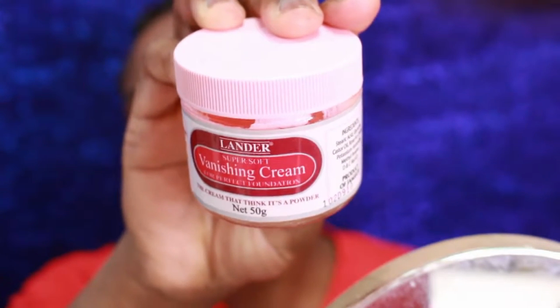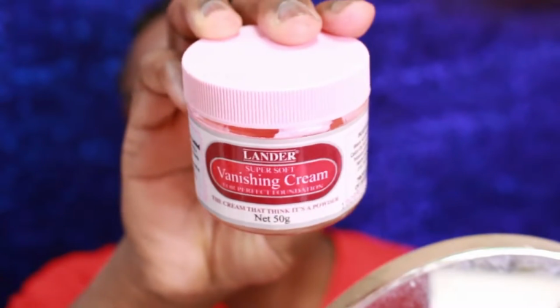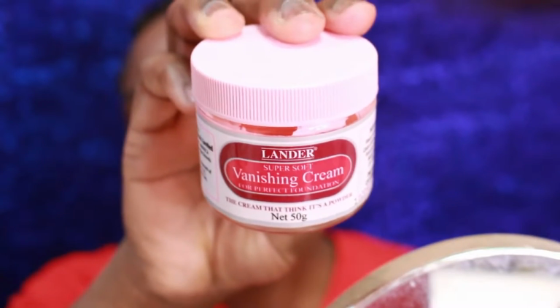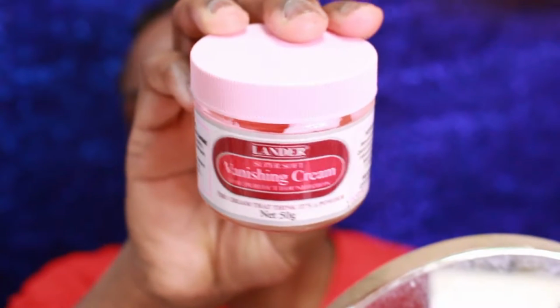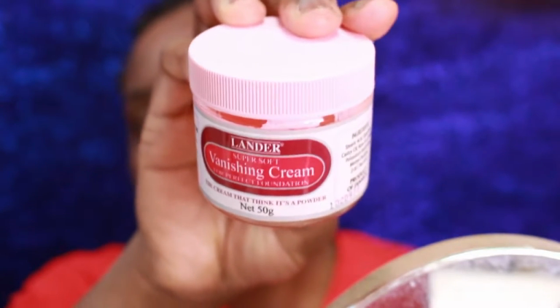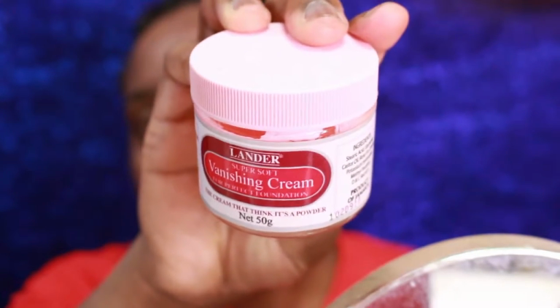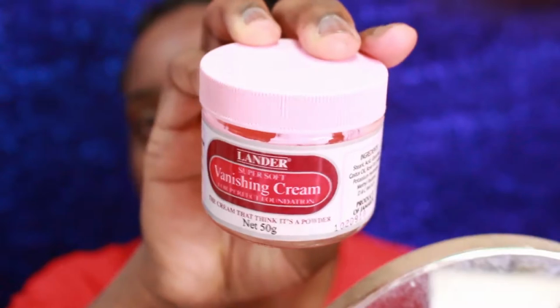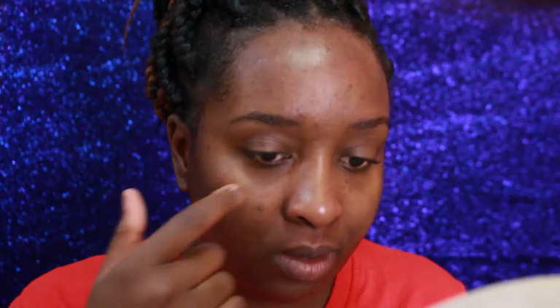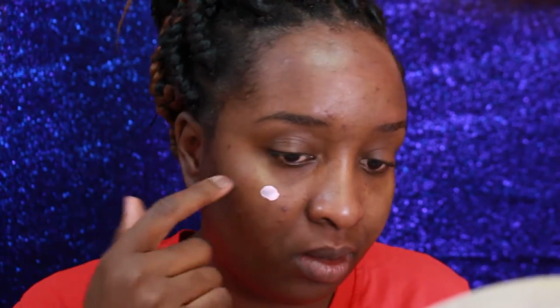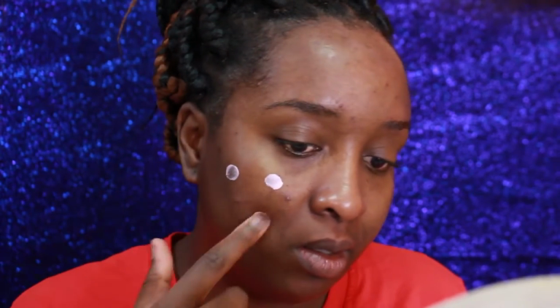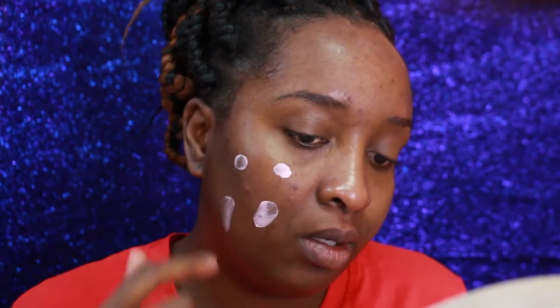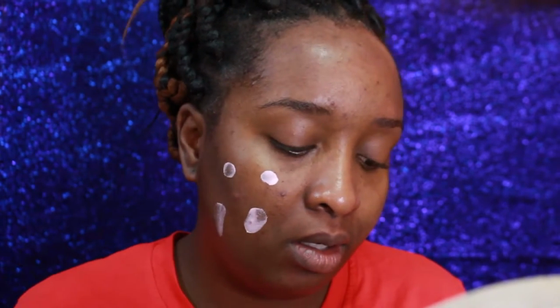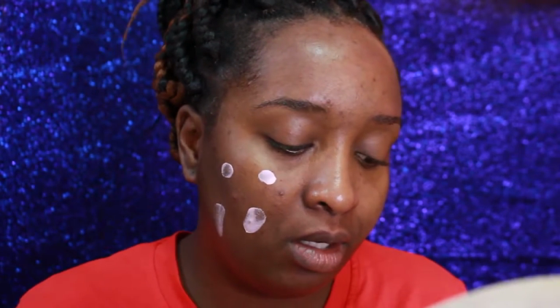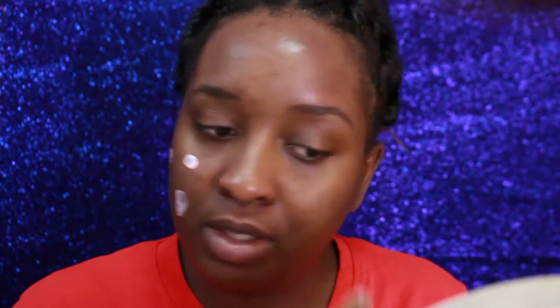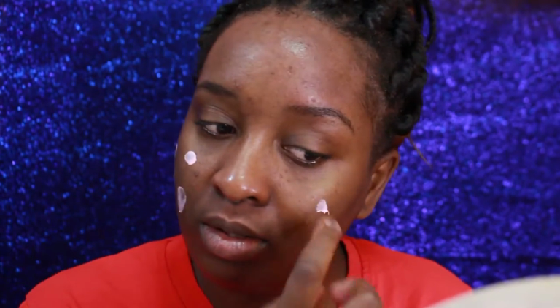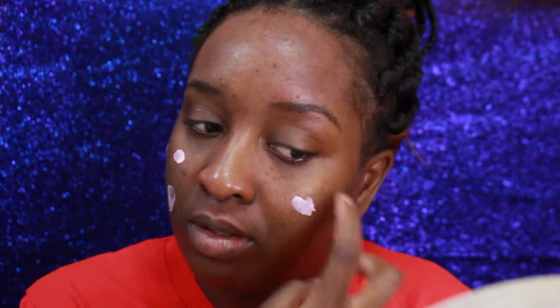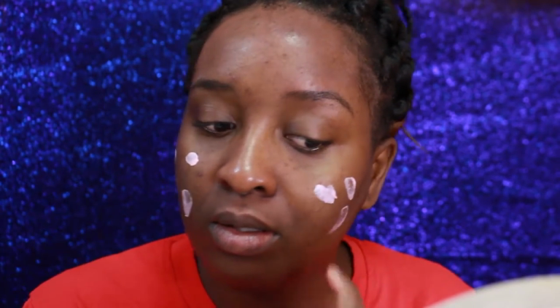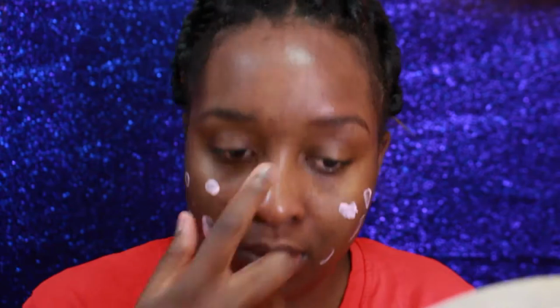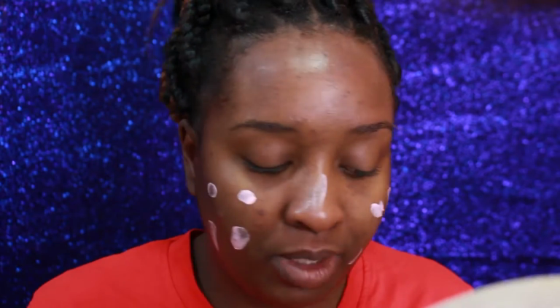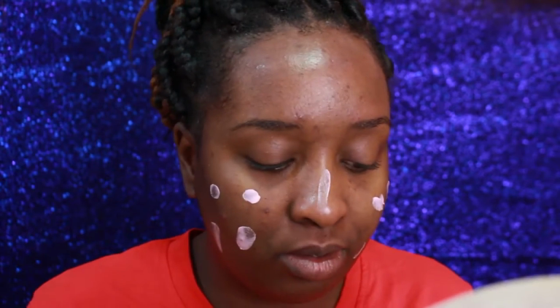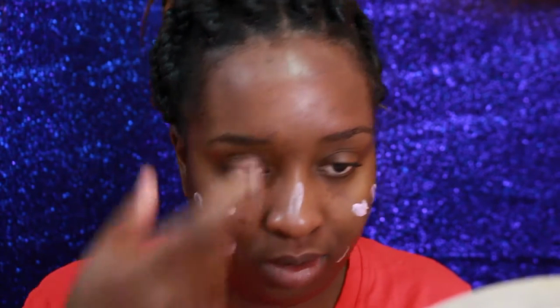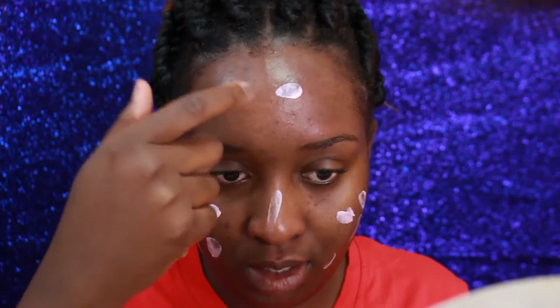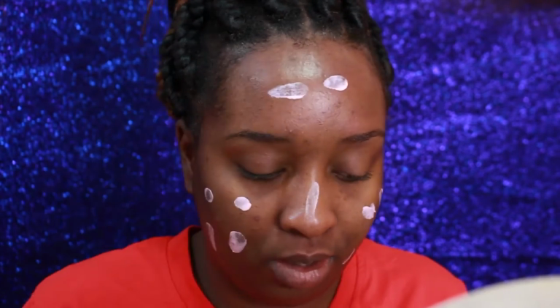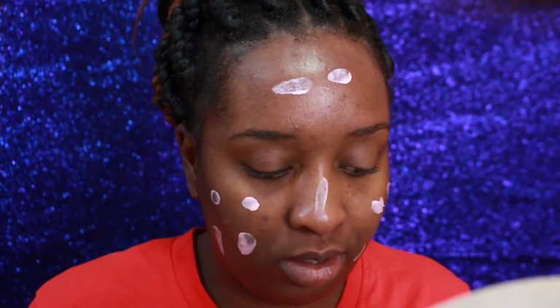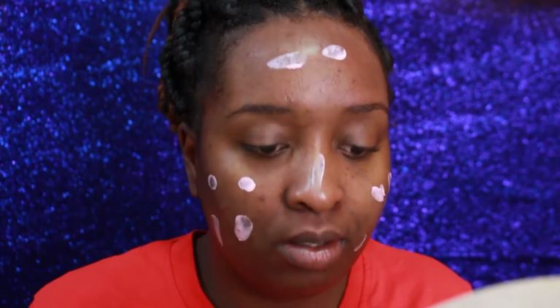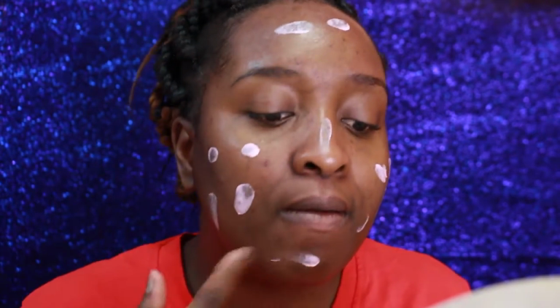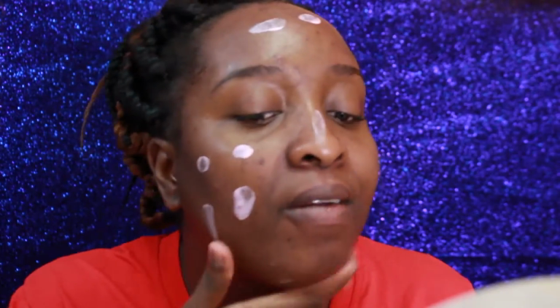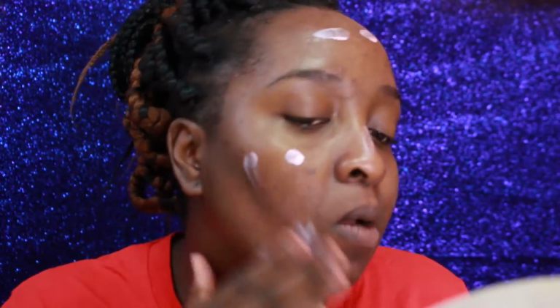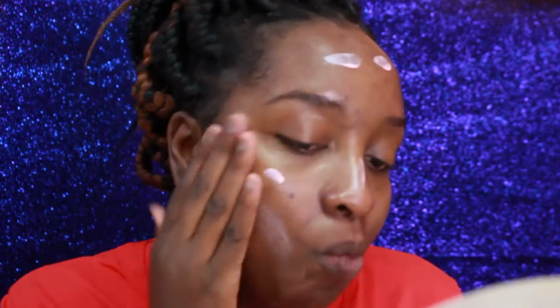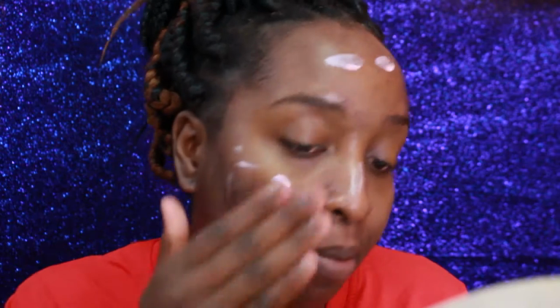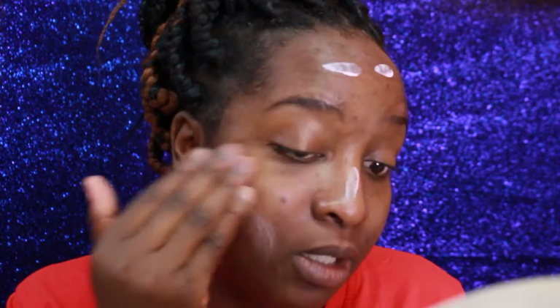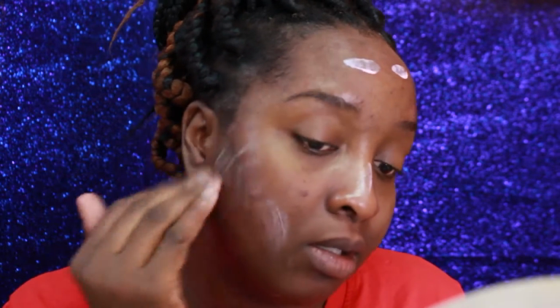The moisturizer I'm going to be using is by Lander — it is the Vanishing Cream. I like to use this Vanishing Cream when applying makeup because it keeps my face matte, so I don't have to worry about oils peeking through.